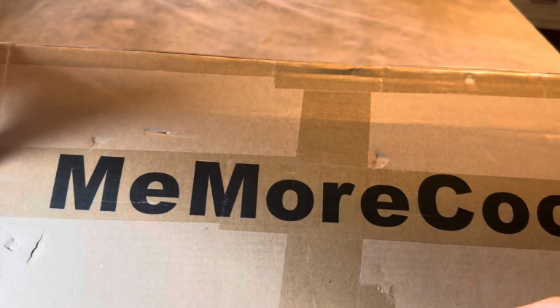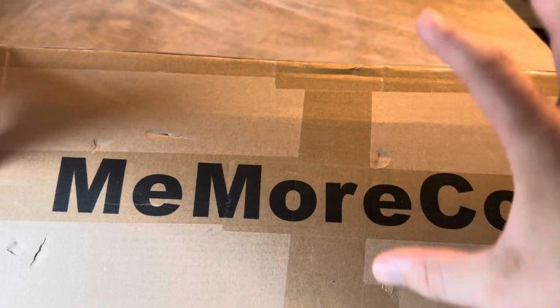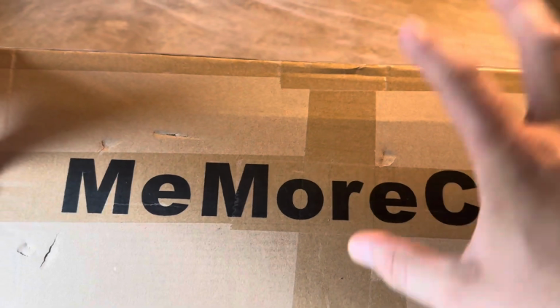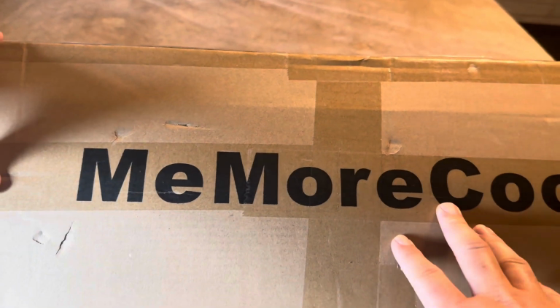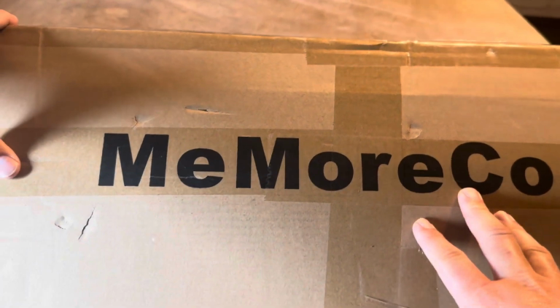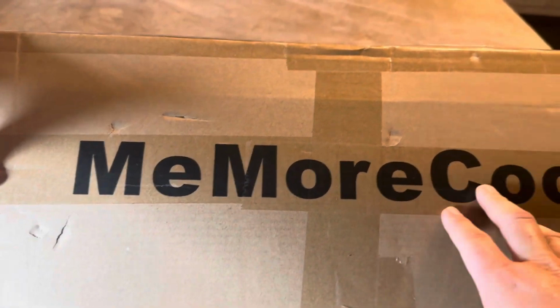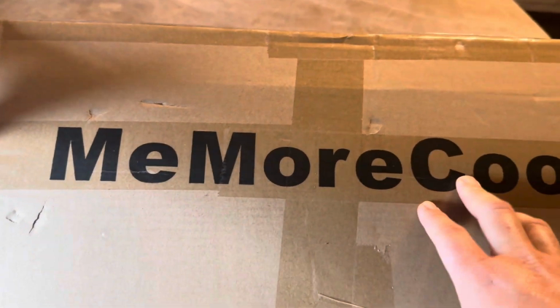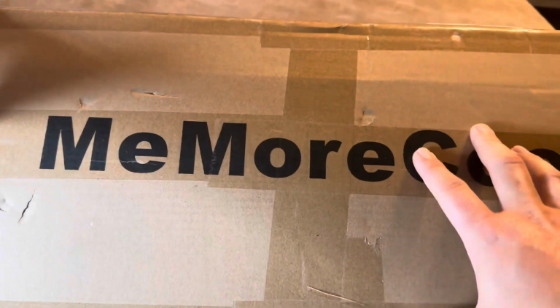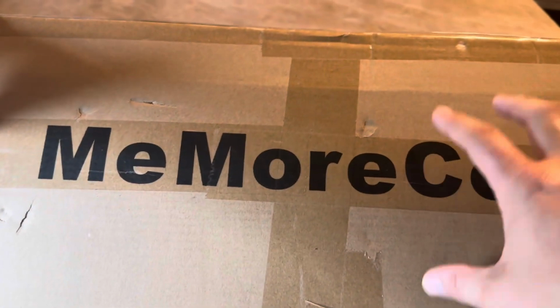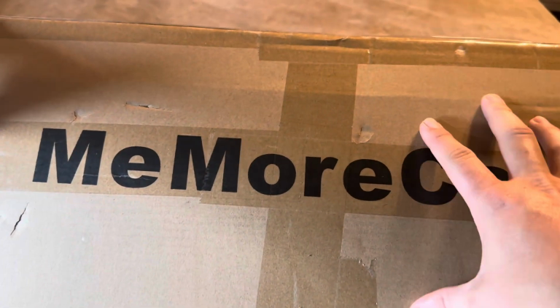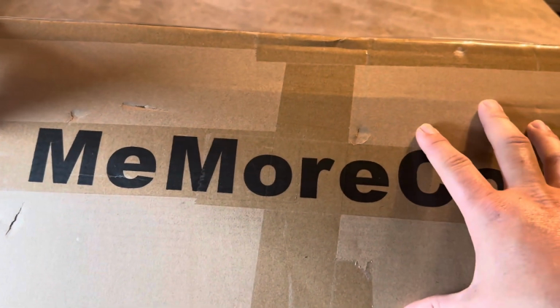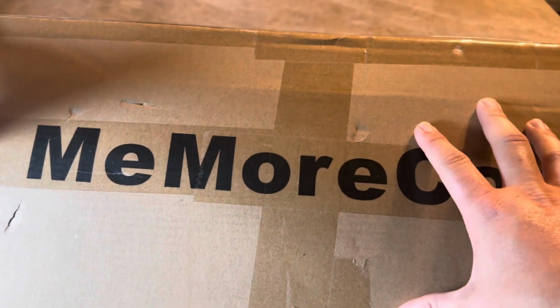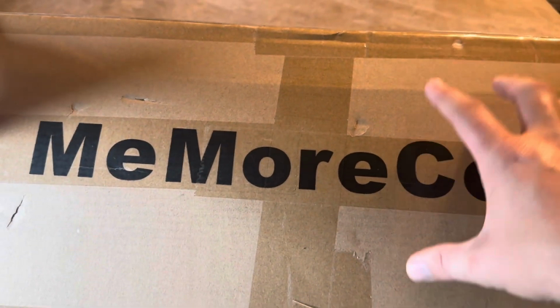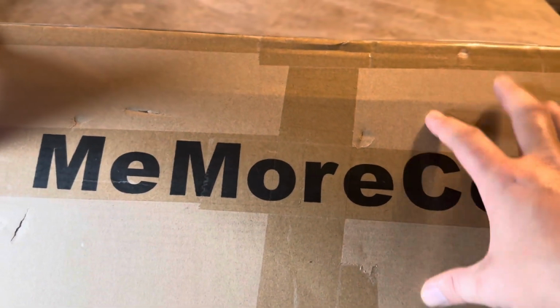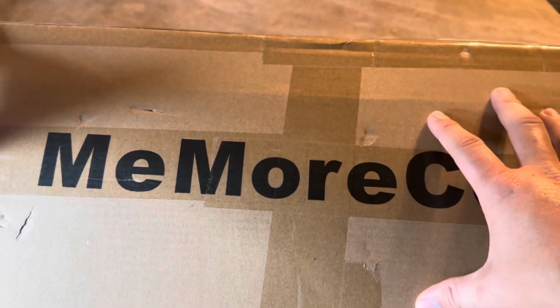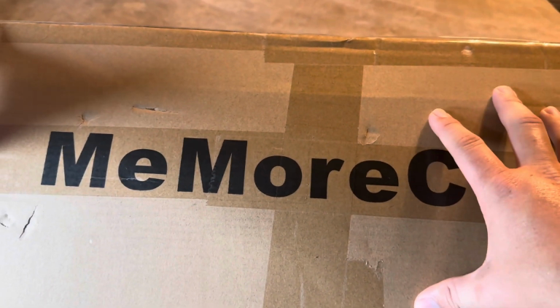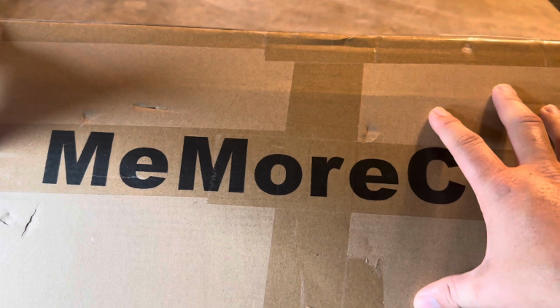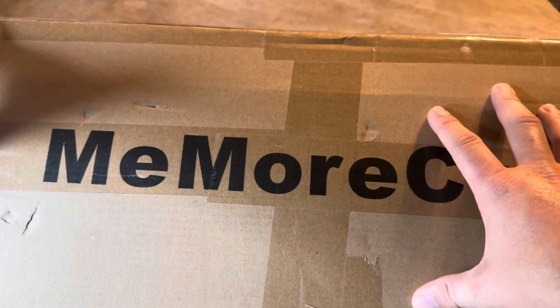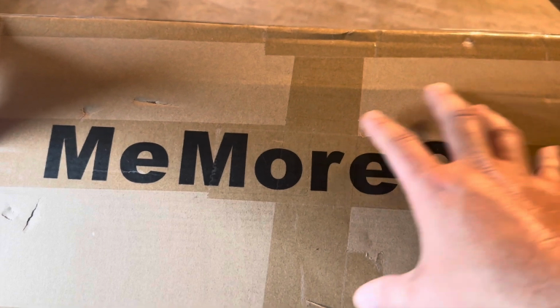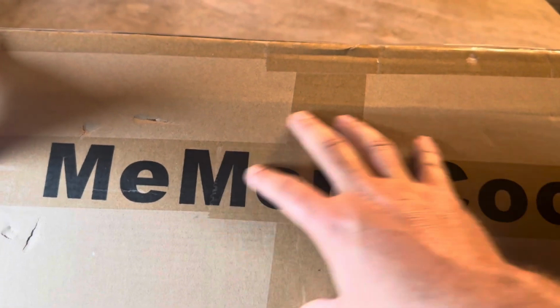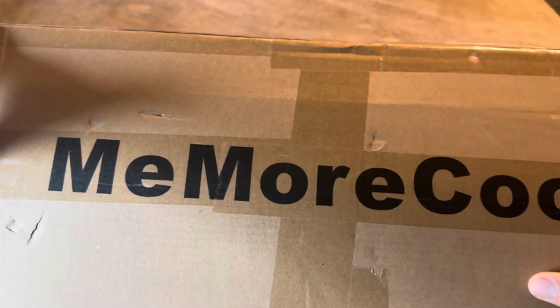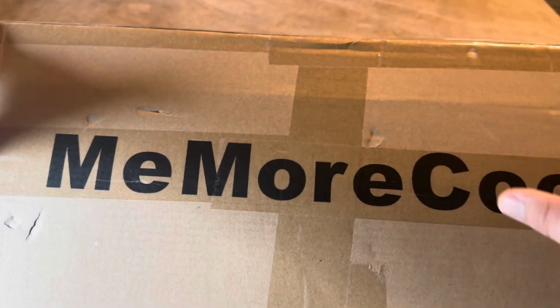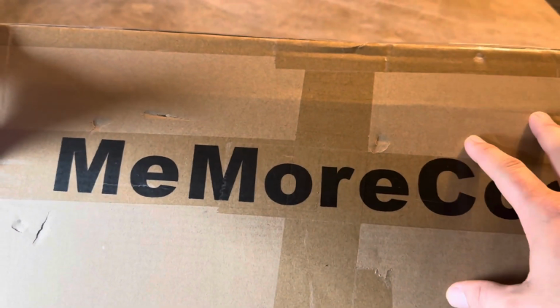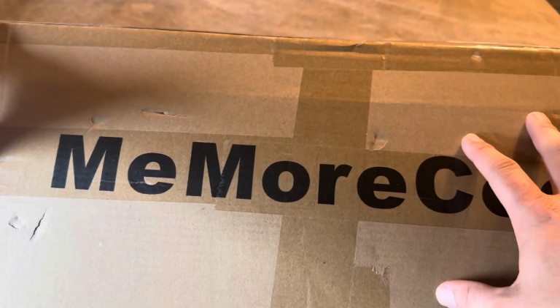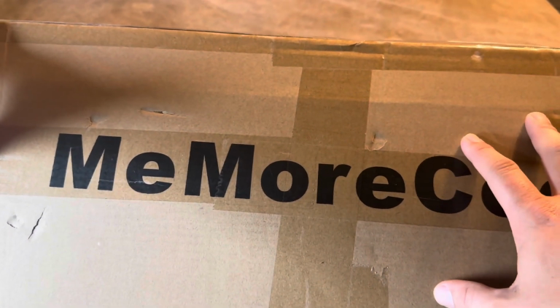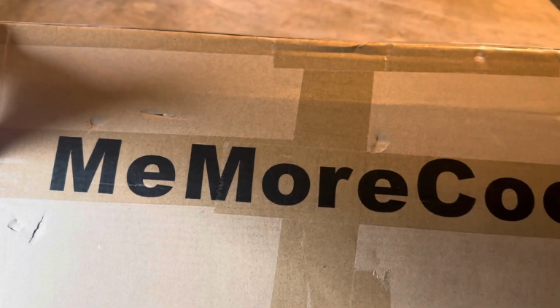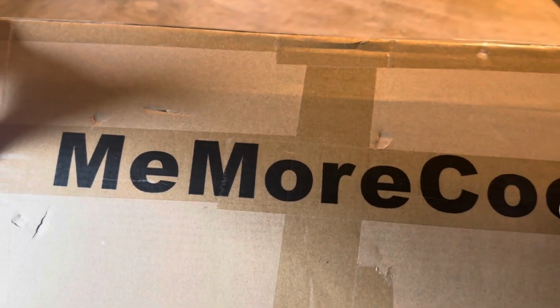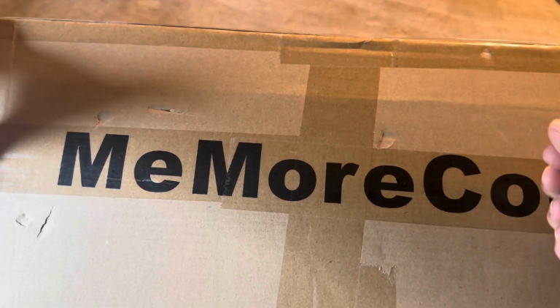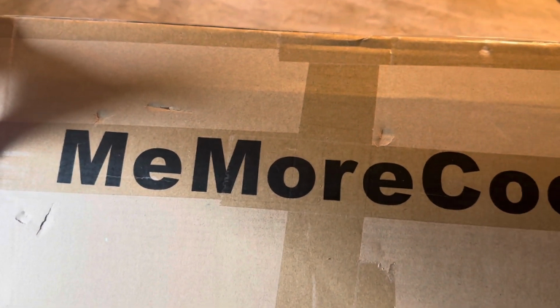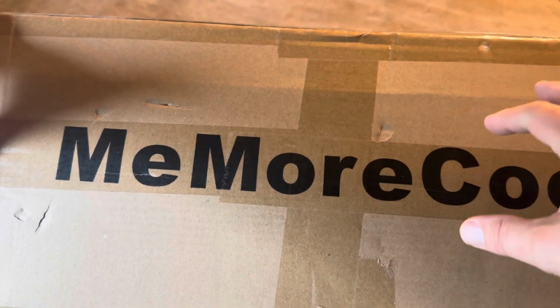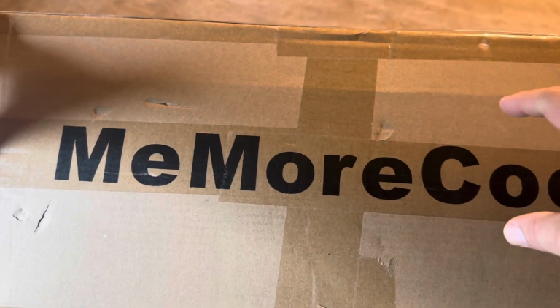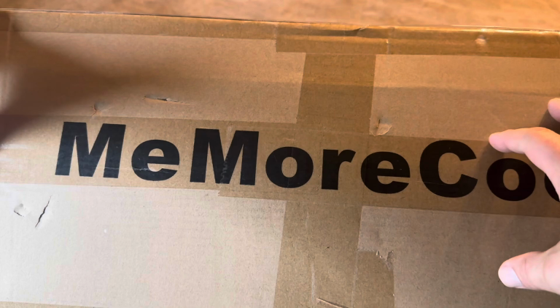Today I'm going to be reviewing this MeMoreCool Kids Couch playset that was recently sent to me by the brand. I'm going to open this up, show you everything you're going to get inside, give you the measurements on it, and all of those sorts of details.